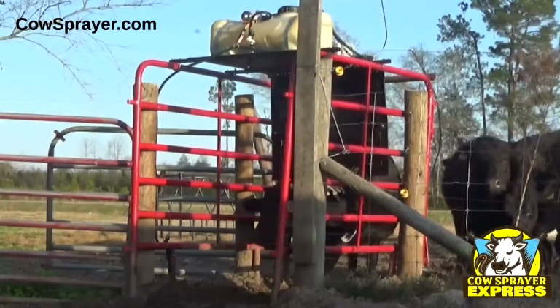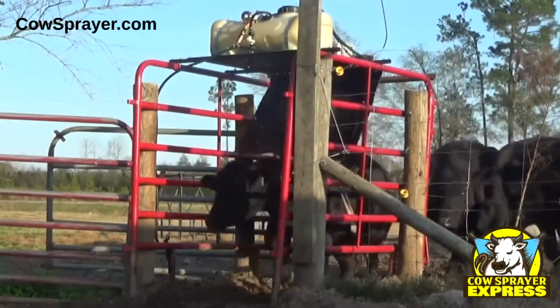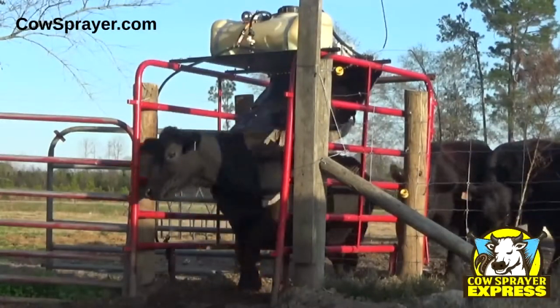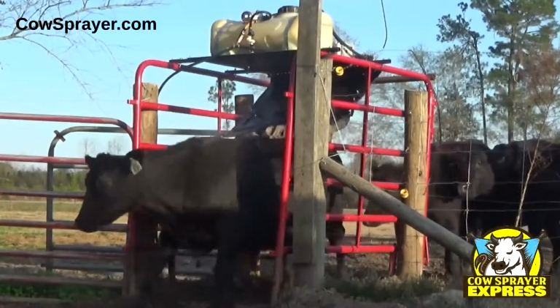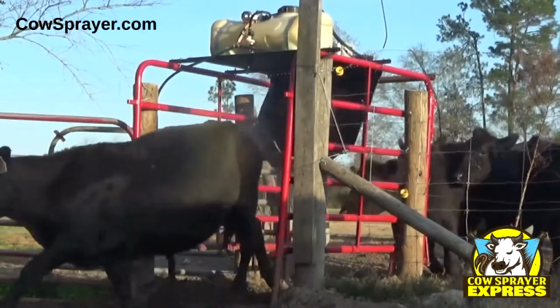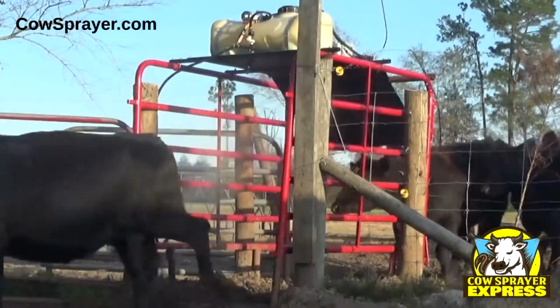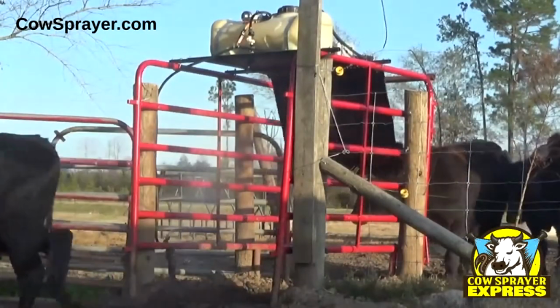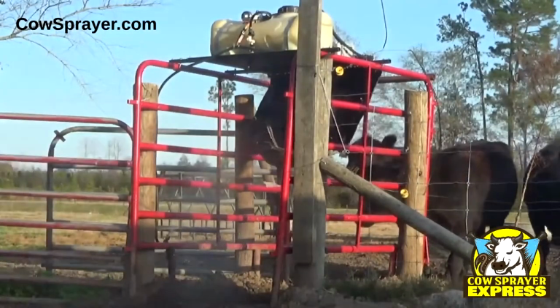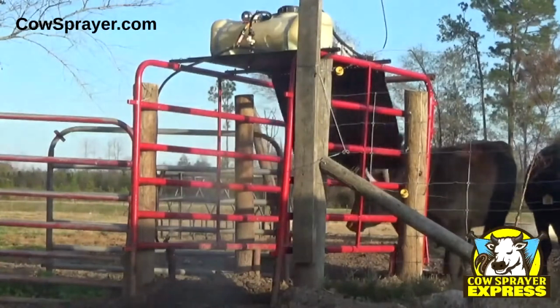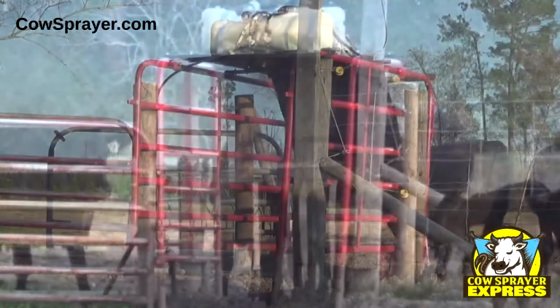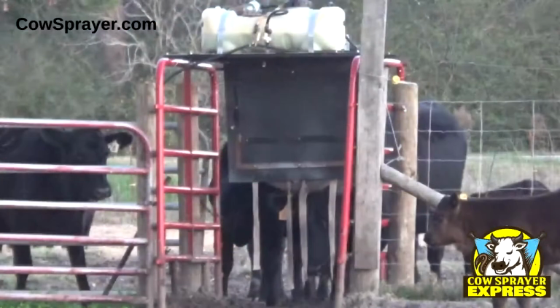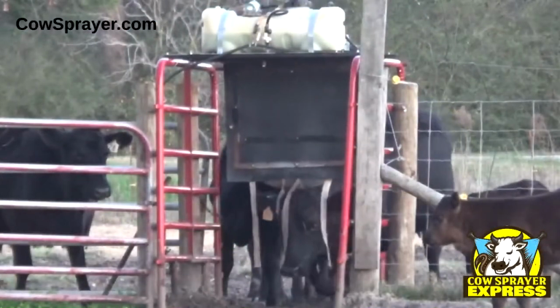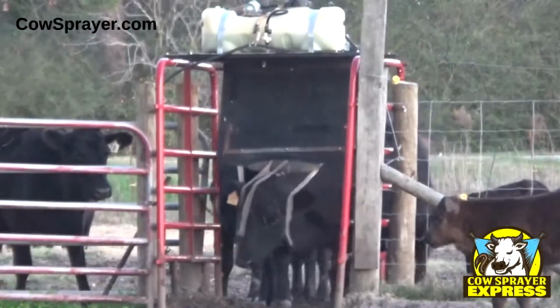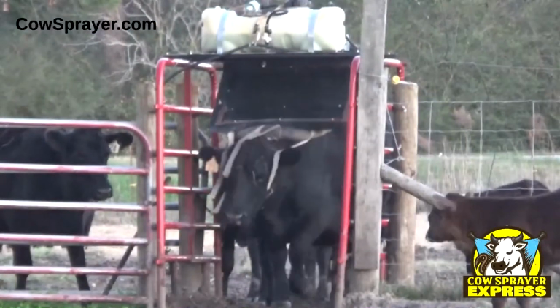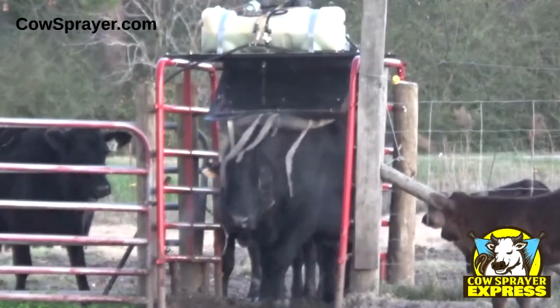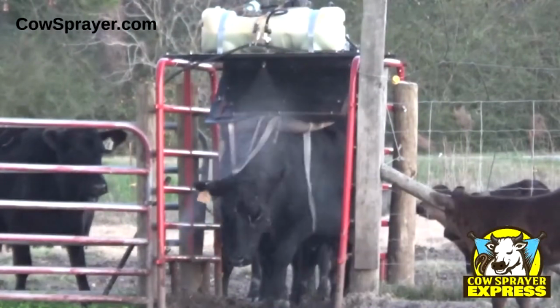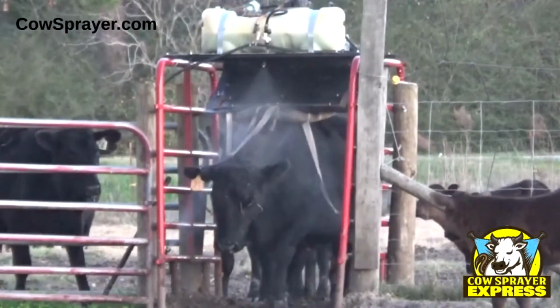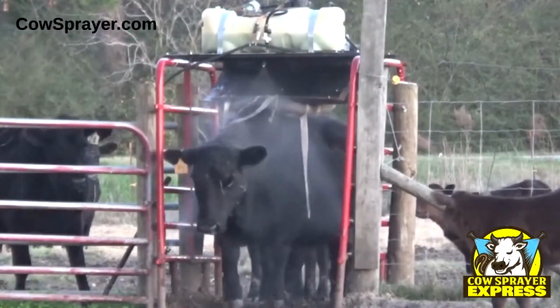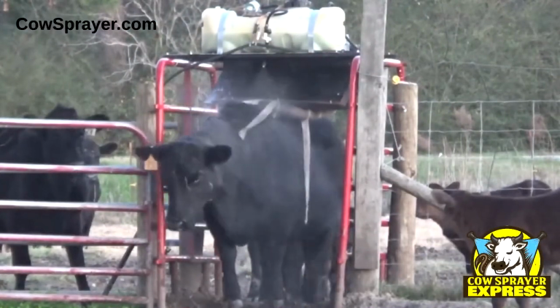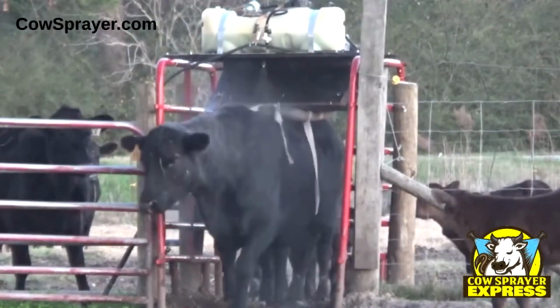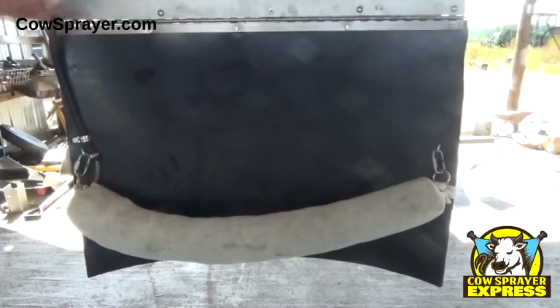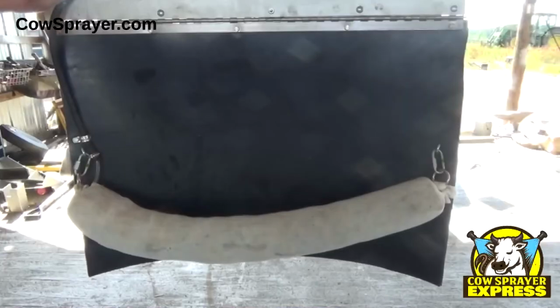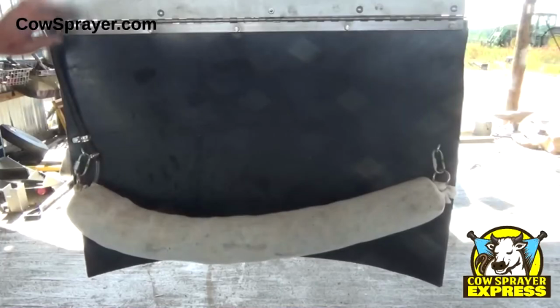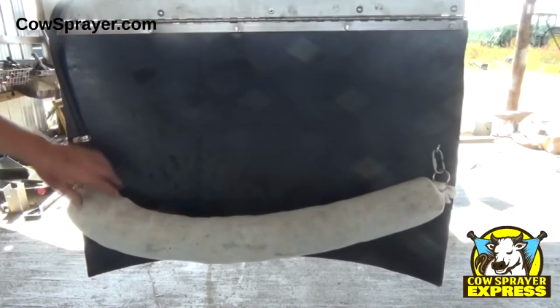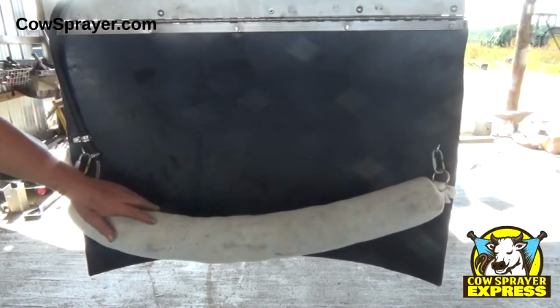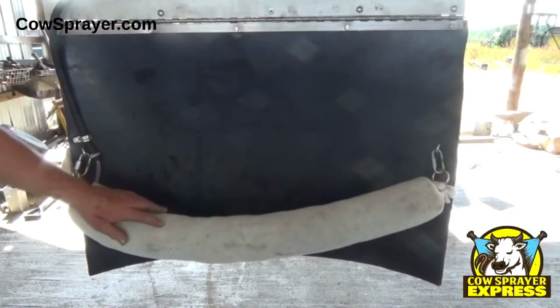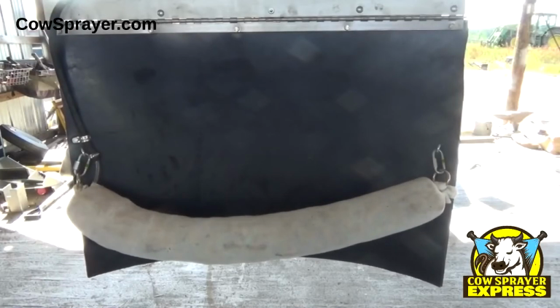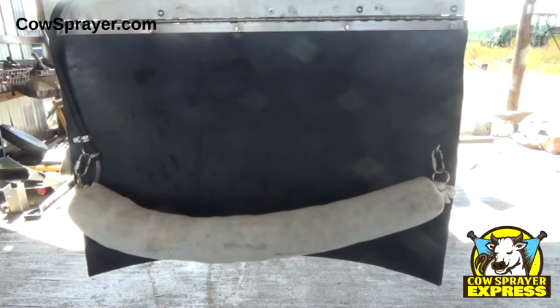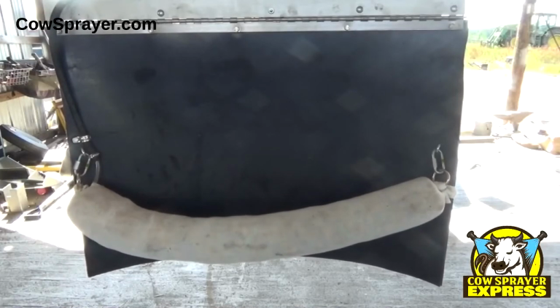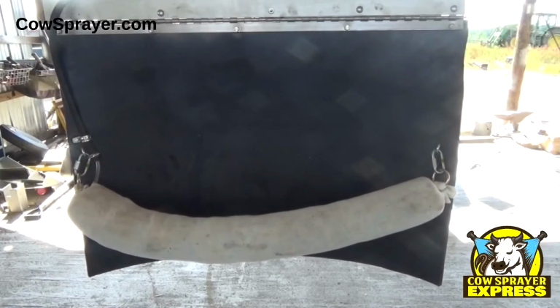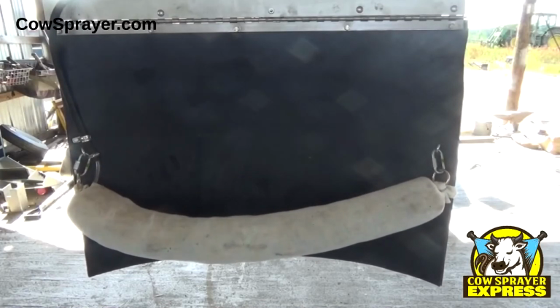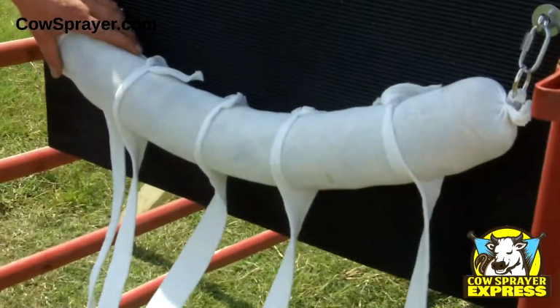The Cow Sprayer Express not only helps keep the flies off your cattle, but it also helps prevent the spread of pink eye. Every time a cow goes through and activates the sprayer, it also sends pesticide down this hose to the rub on the front door, keeping it wet all day long.